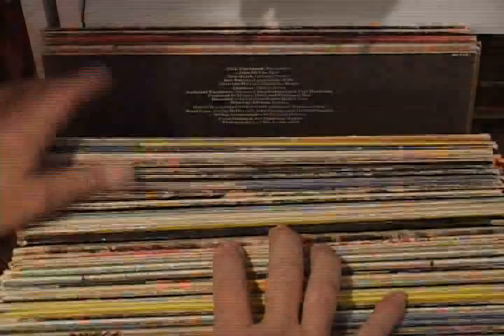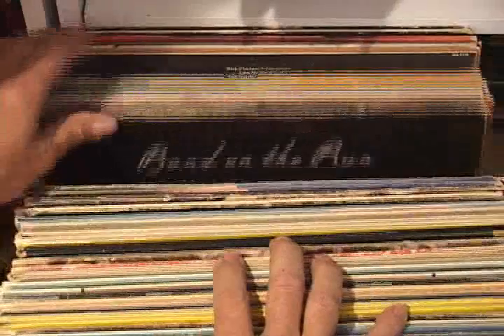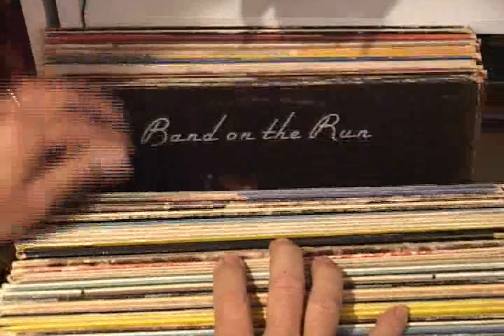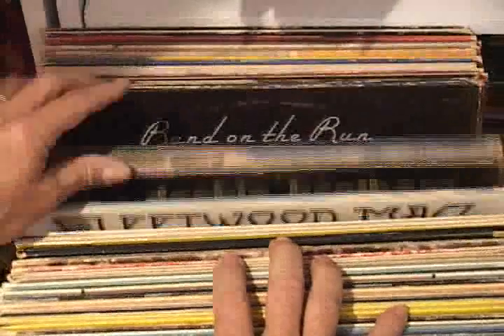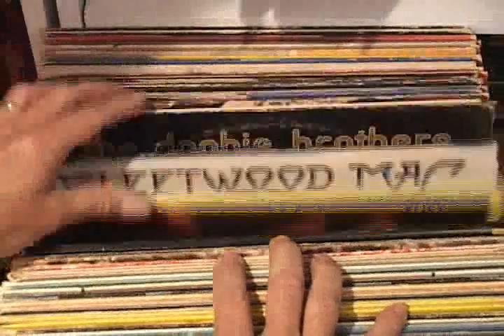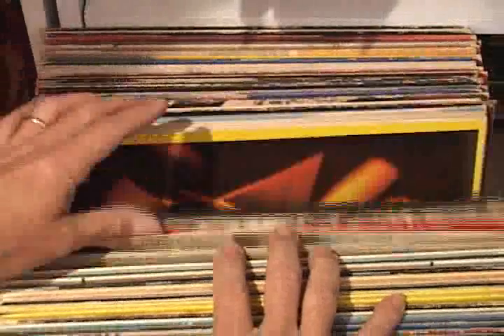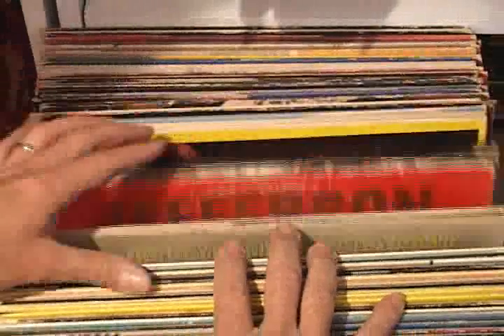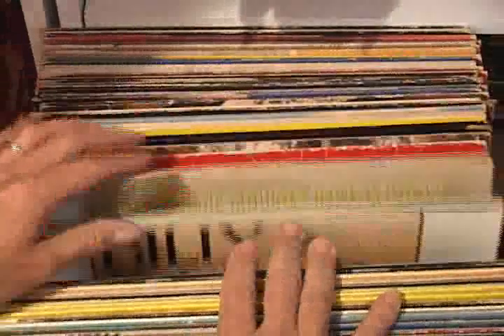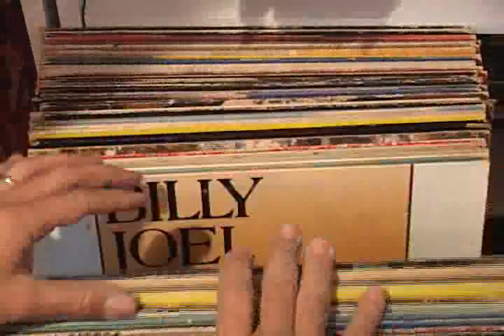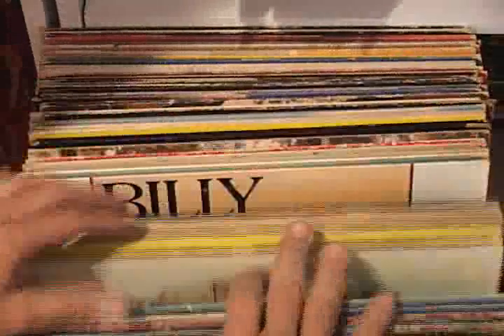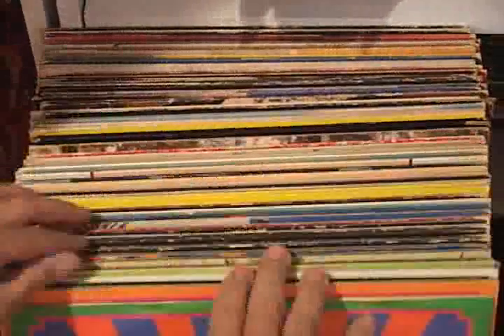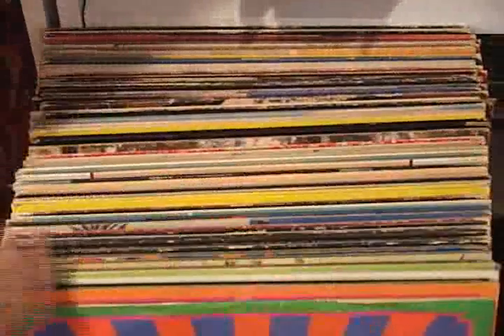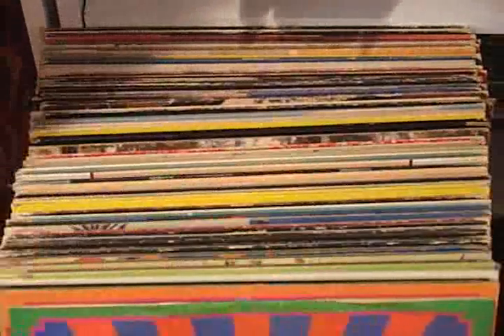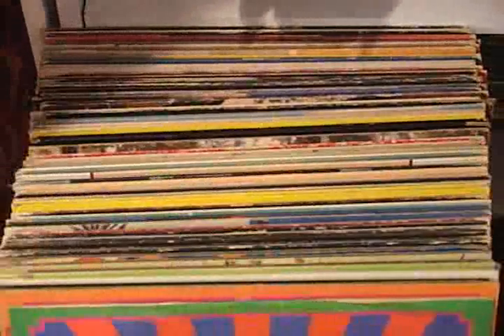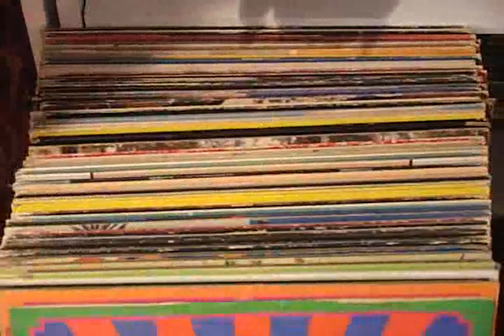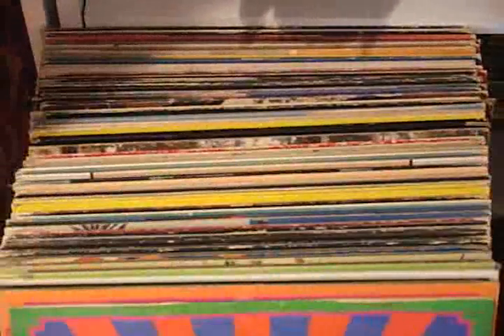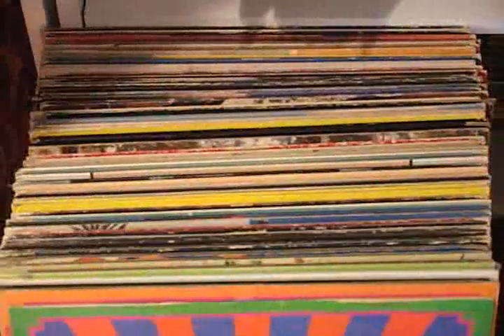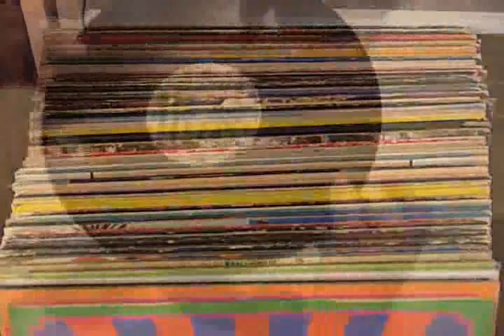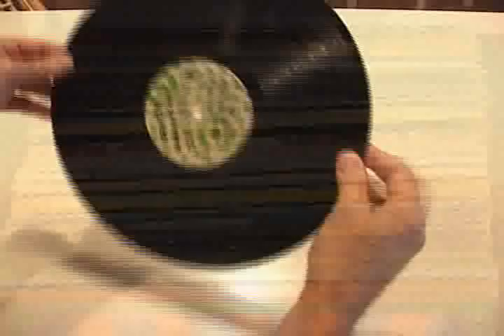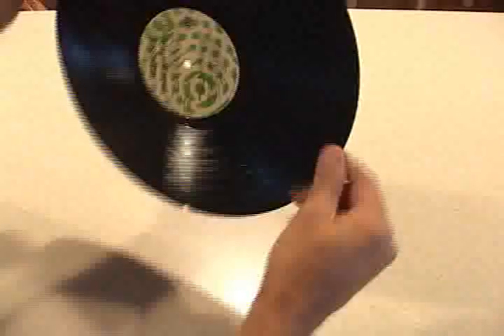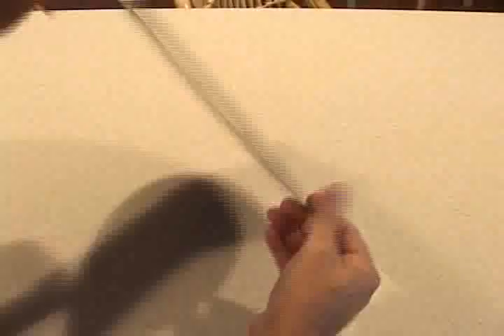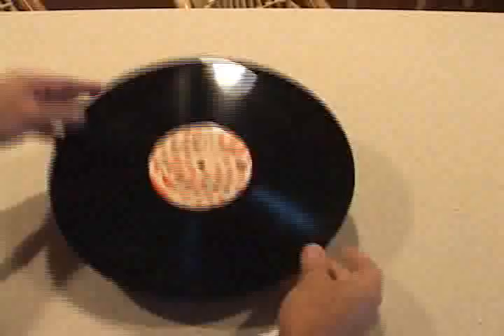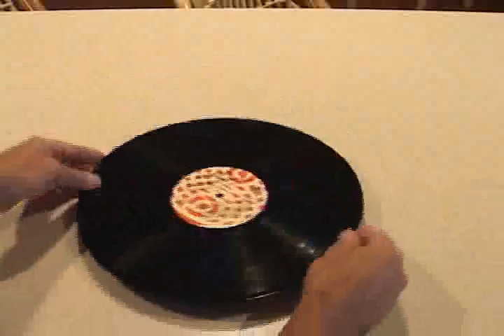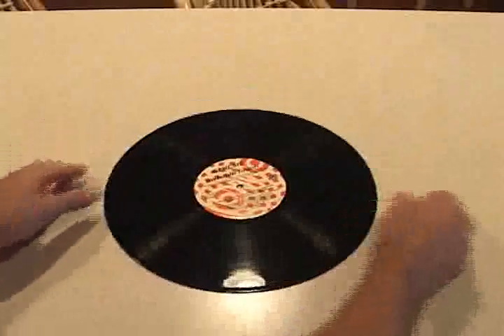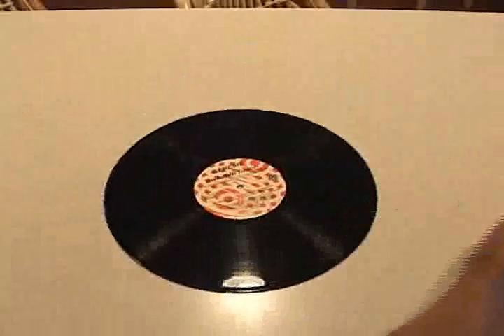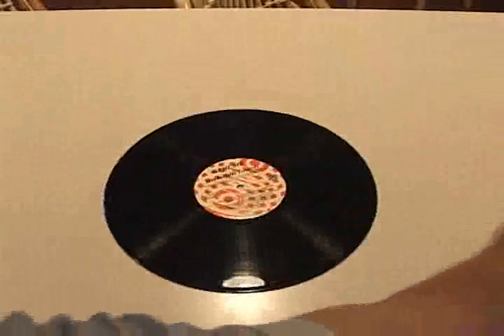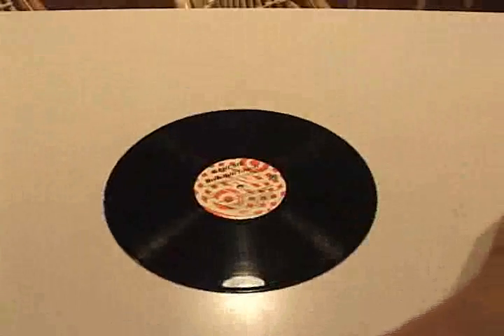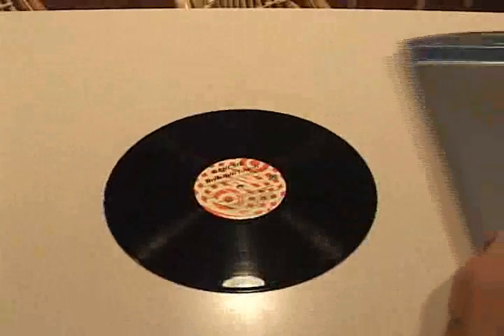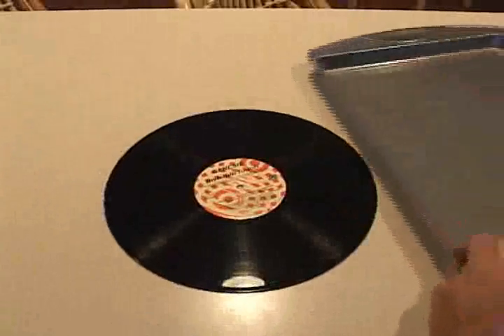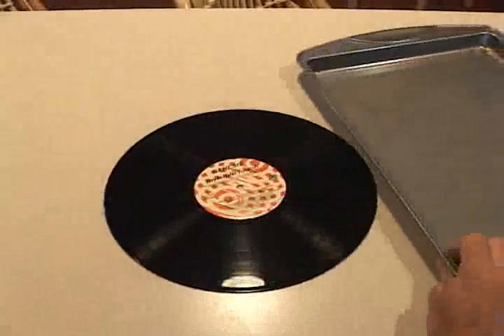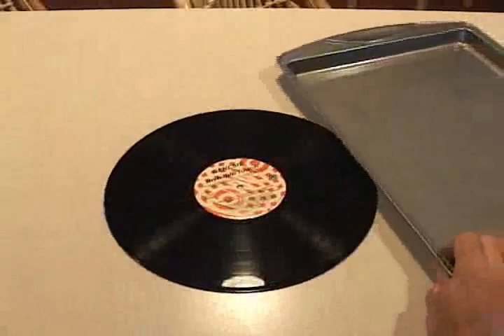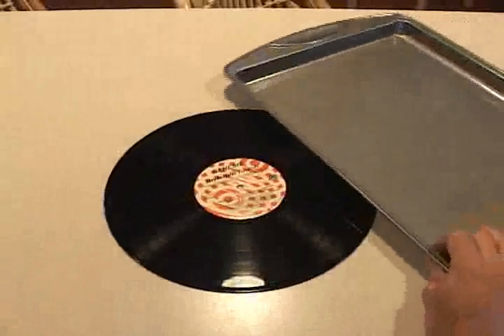Chances are you've got some records sitting in your closet that you haven't listened to for a long time. I'm going to show you a fun little project to recycle them. So pick out a record and say goodbye to it.